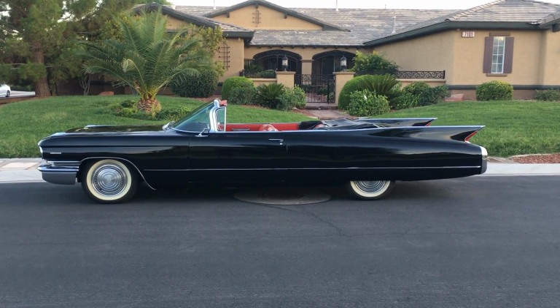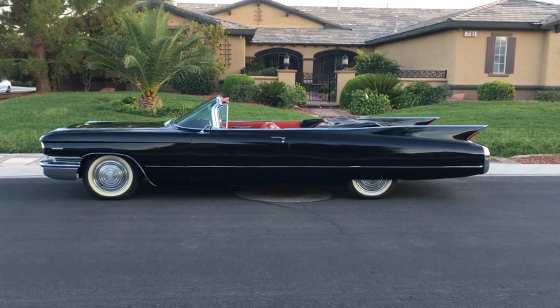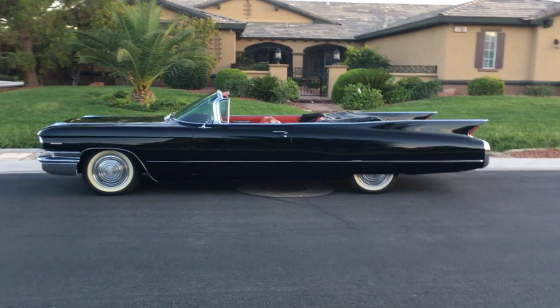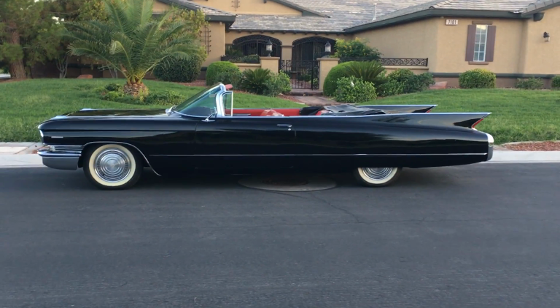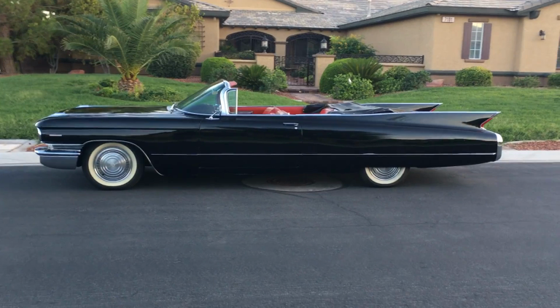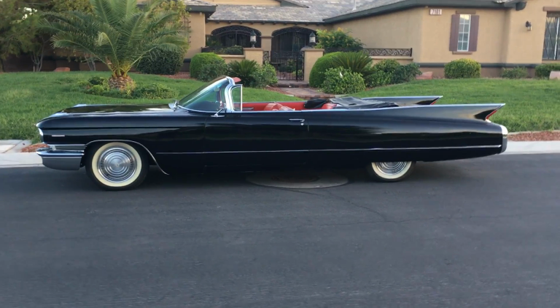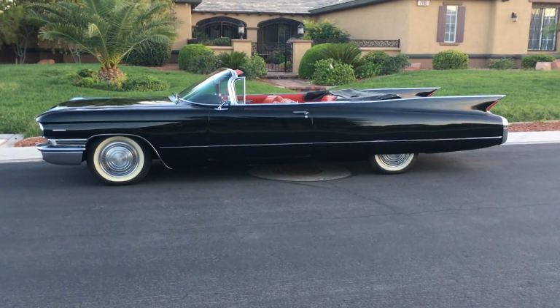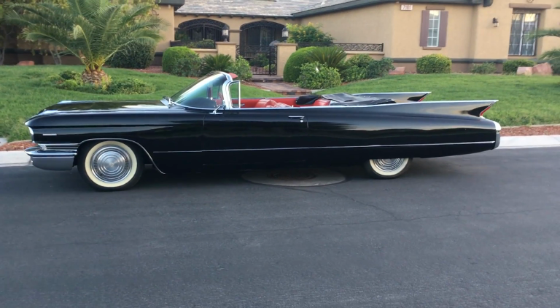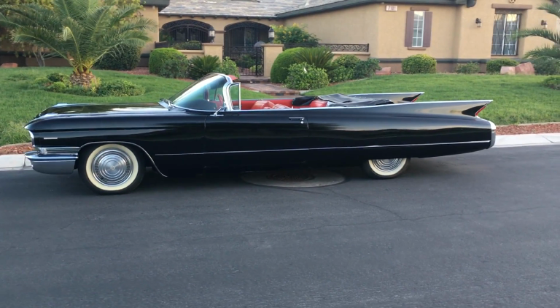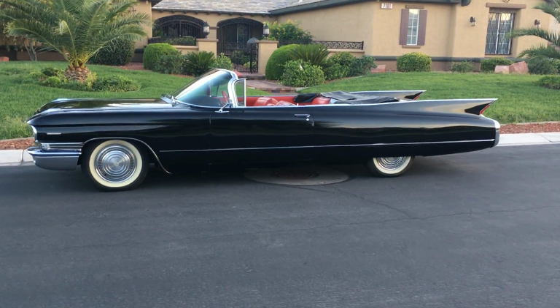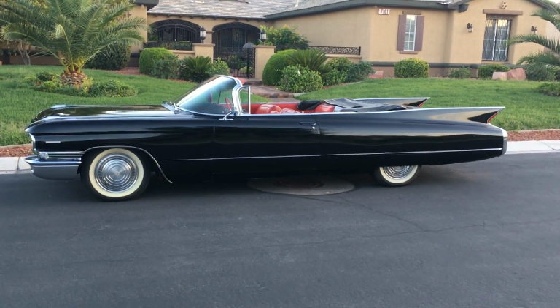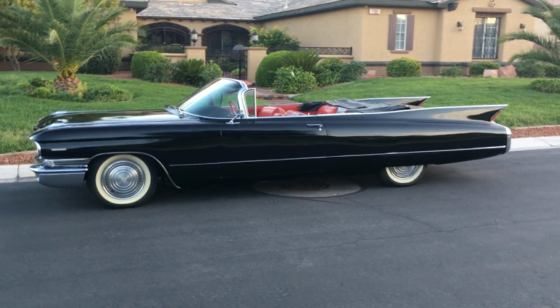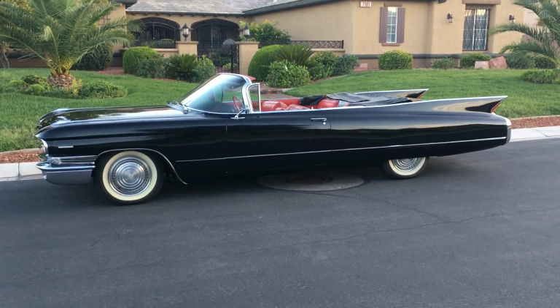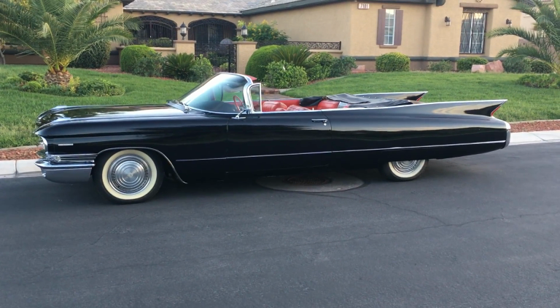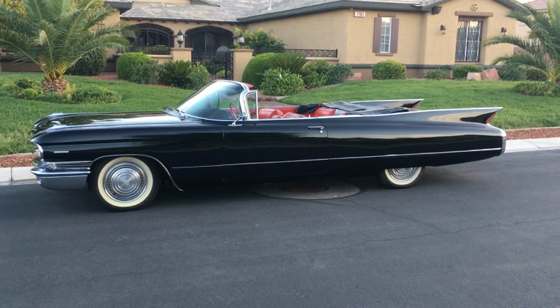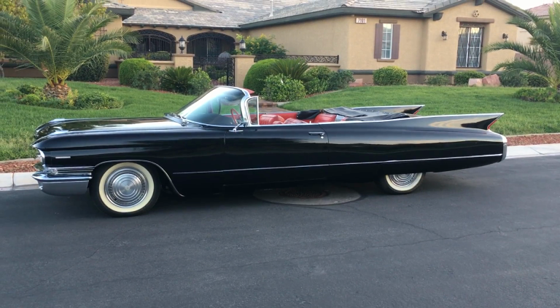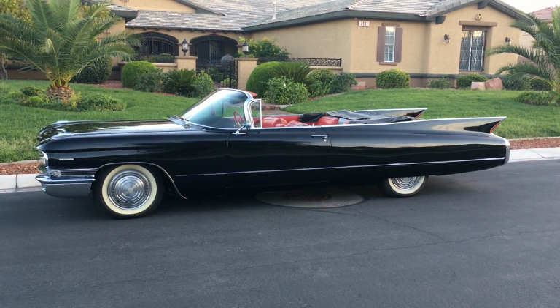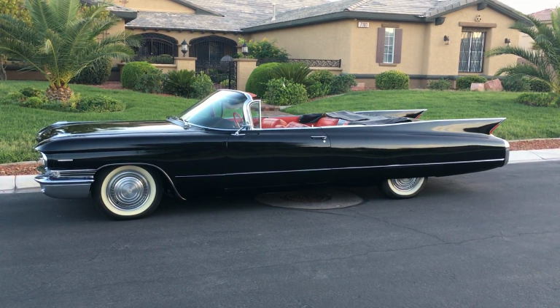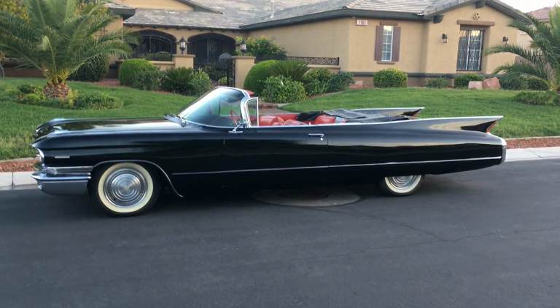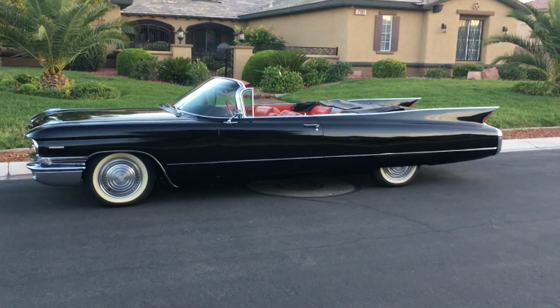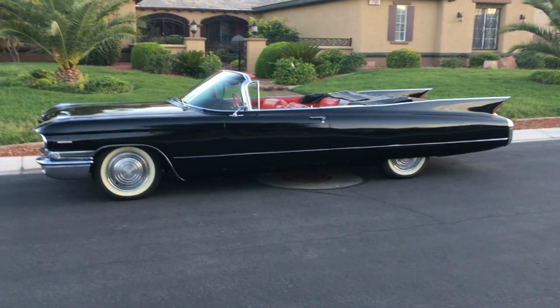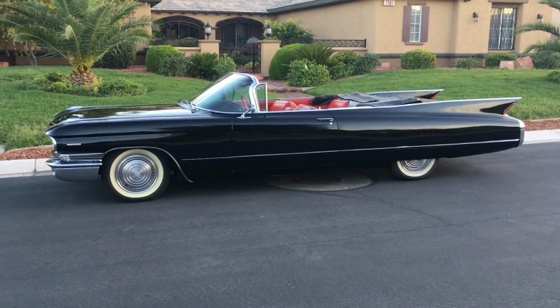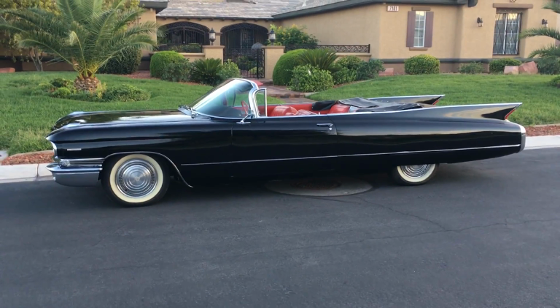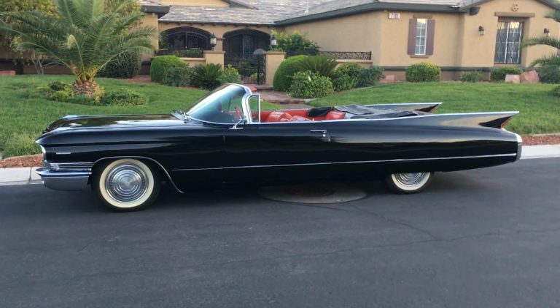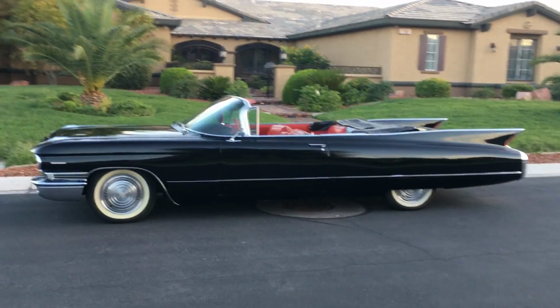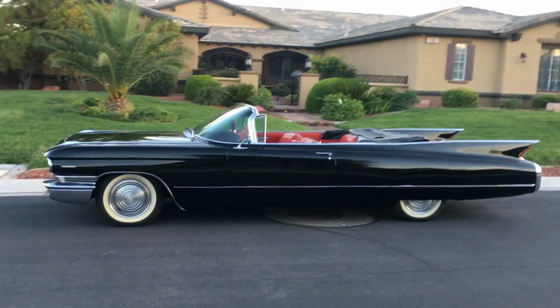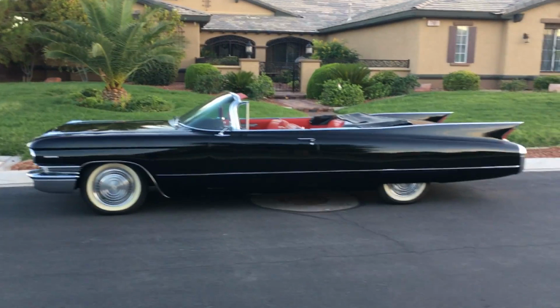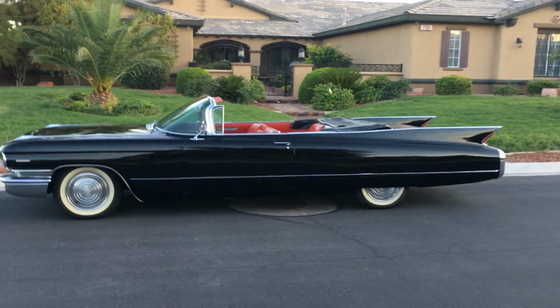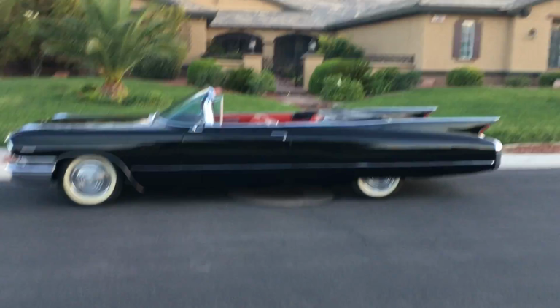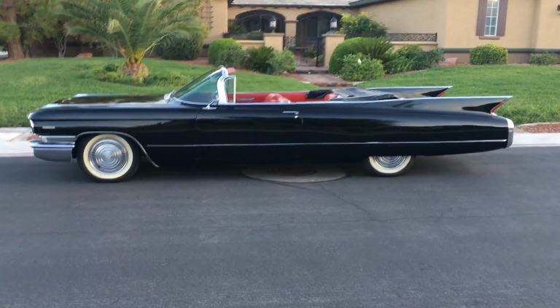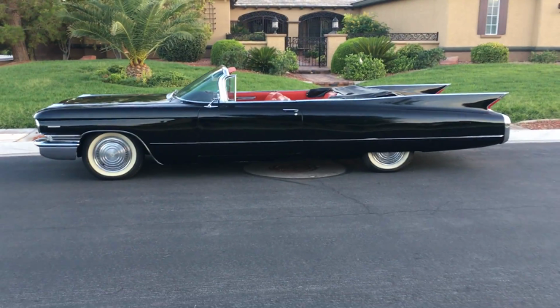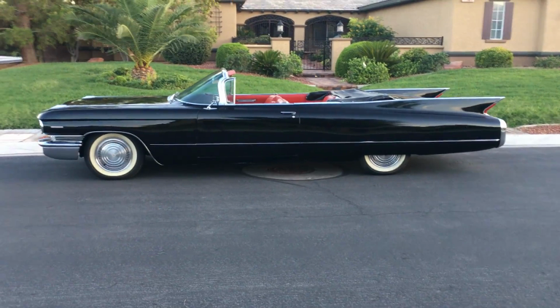I just want to make a quick video of my 1960 Cadillac convertible. Hopefully I can do it without any more of my neighbors coming up and talking to me. I've had the car for about three years and I've put probably maybe 200 miles on it.